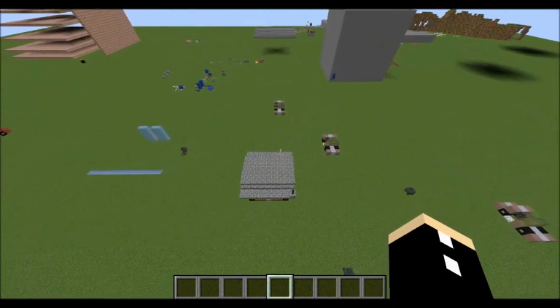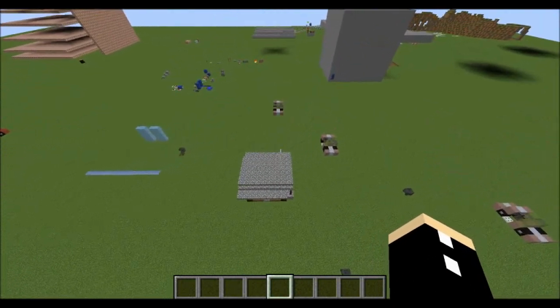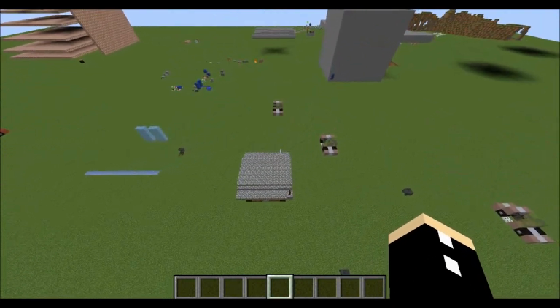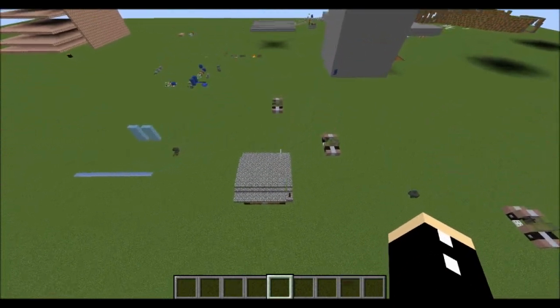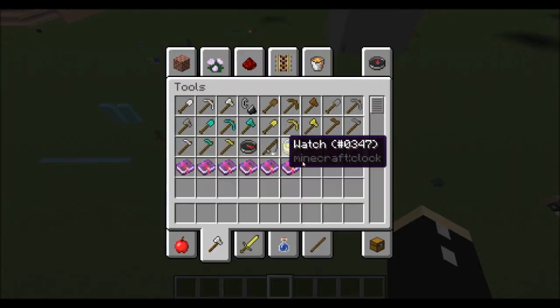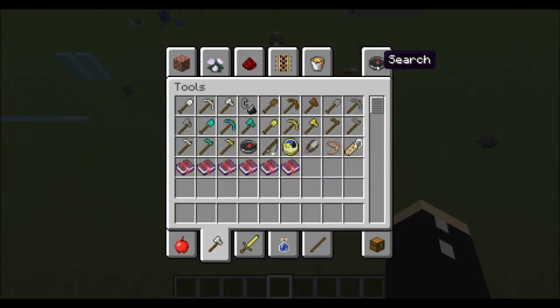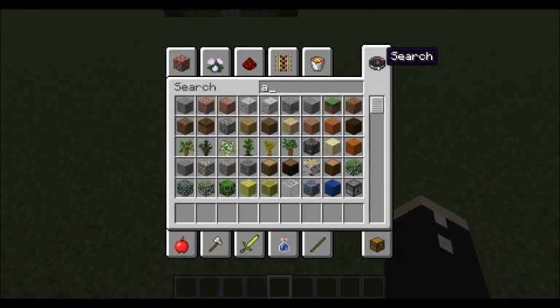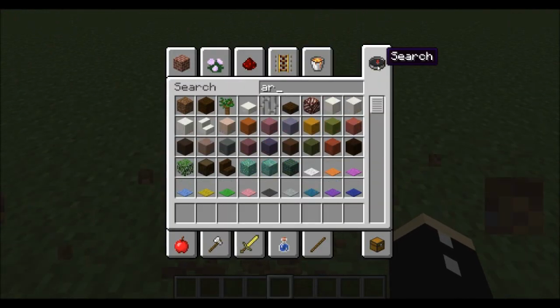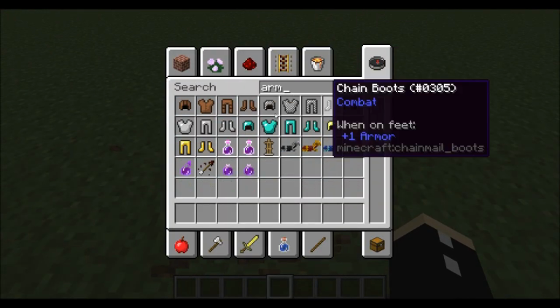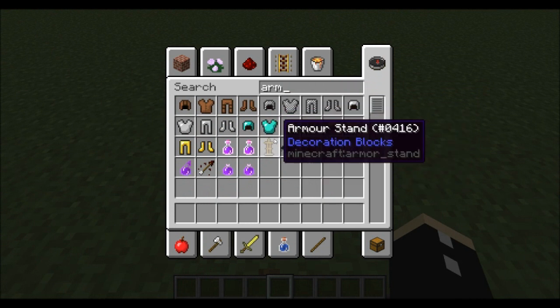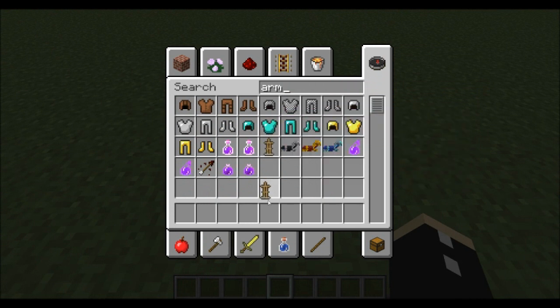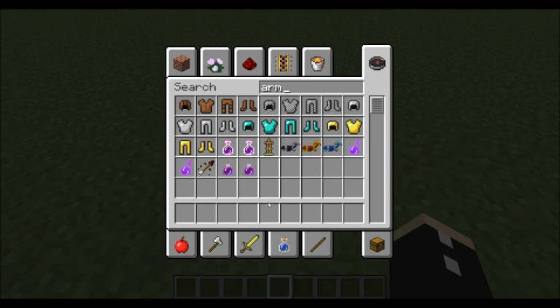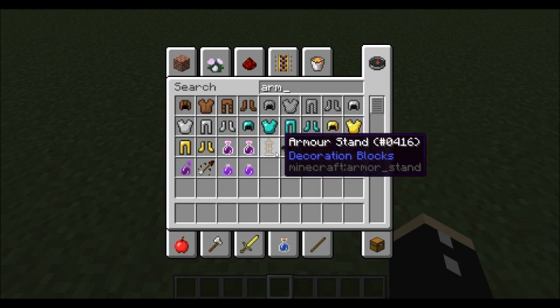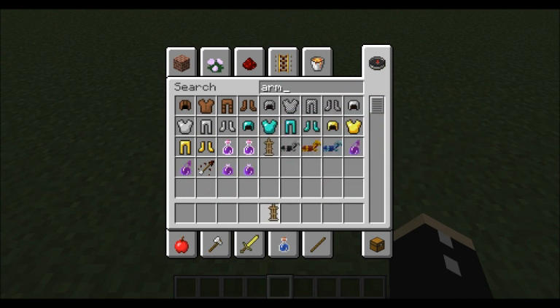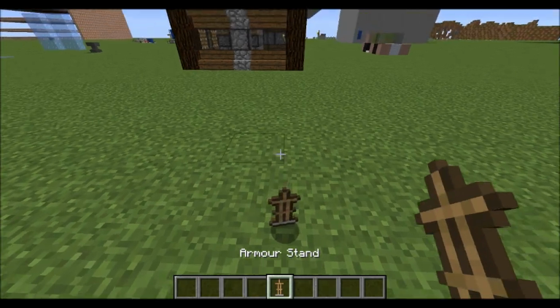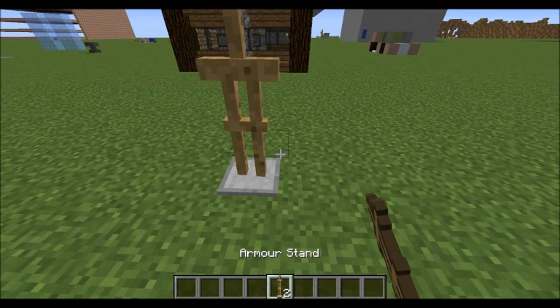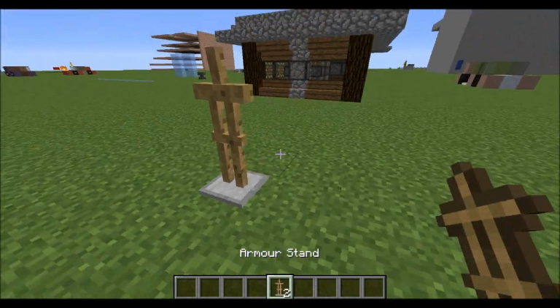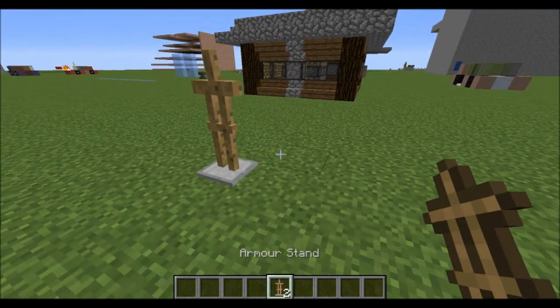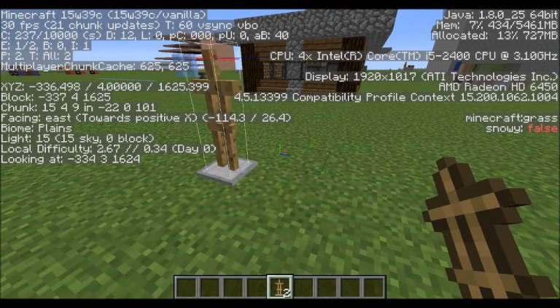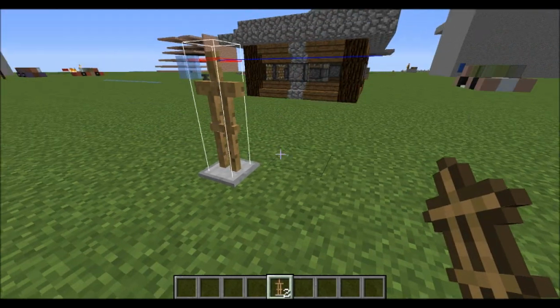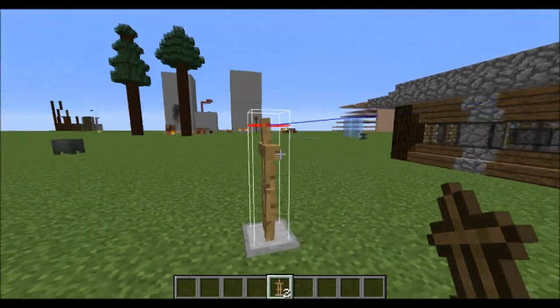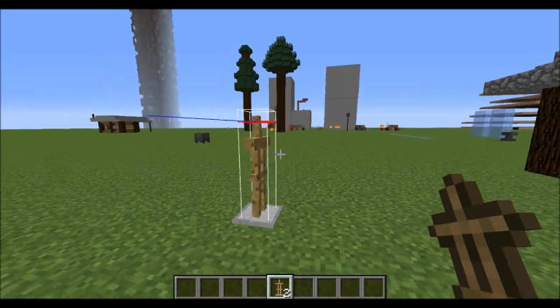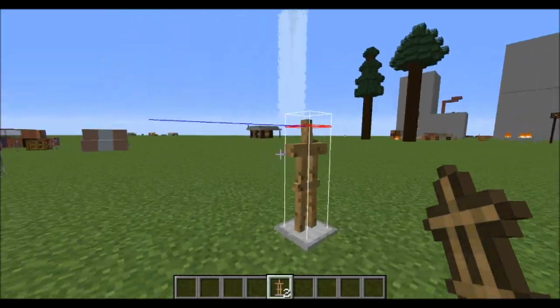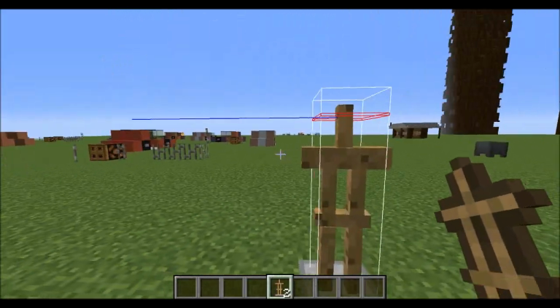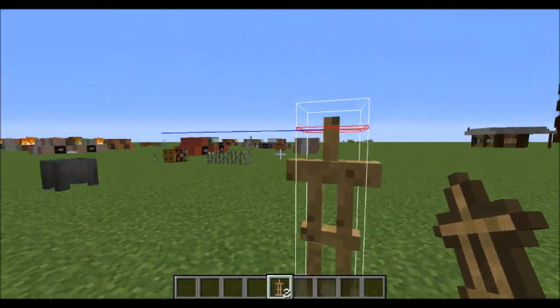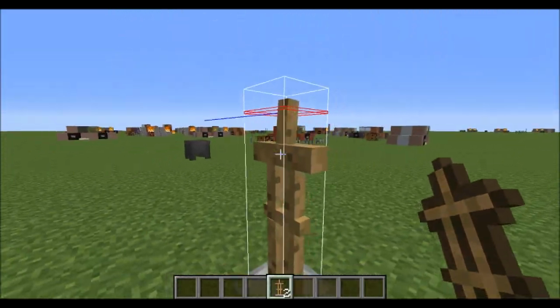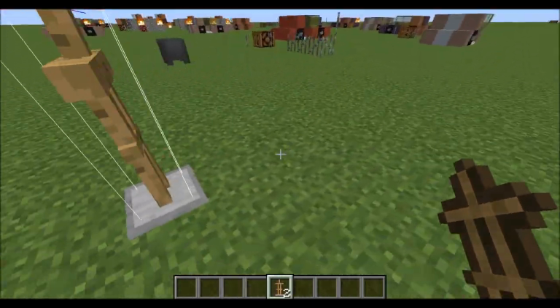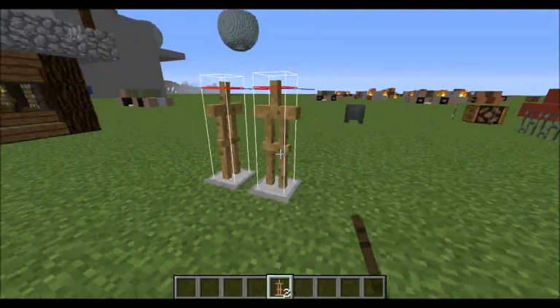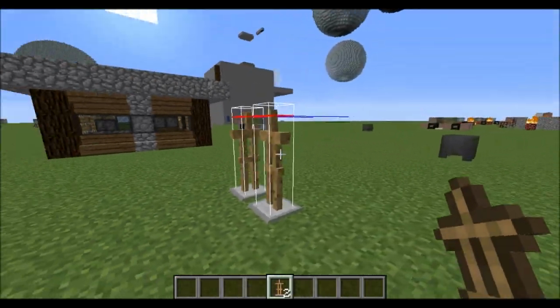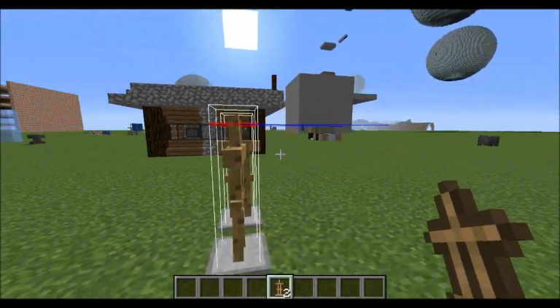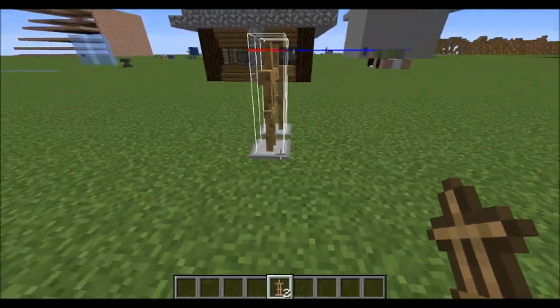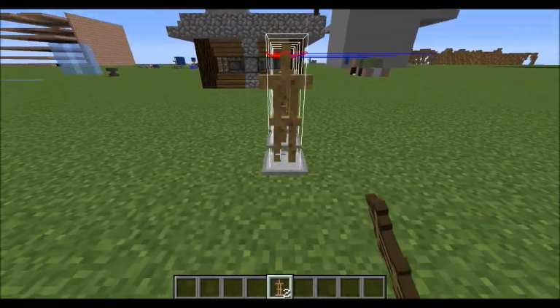F3 and B is useful for seeing the direction of entities and their hitboxes as well. So if I place down this armor stand and press F3 plus B, you can see which way it's facing — that's that blue line that's sticking out.